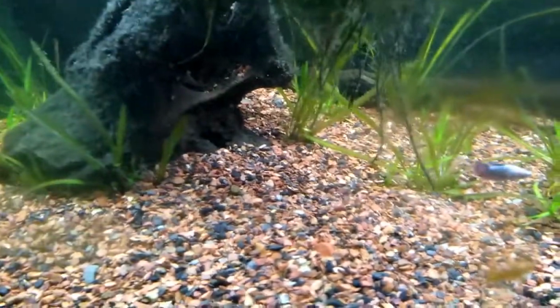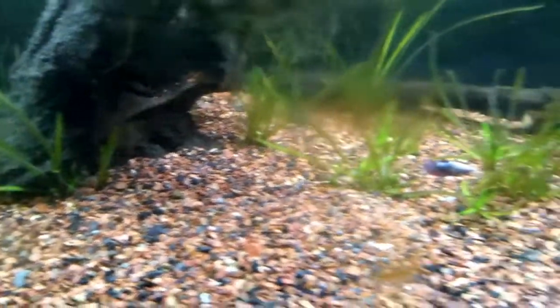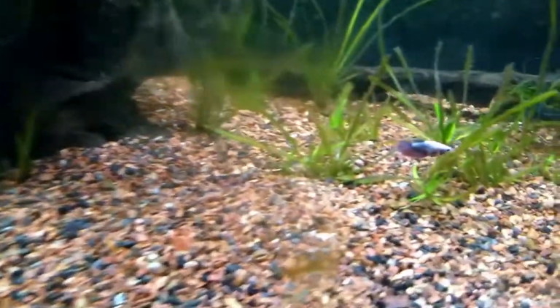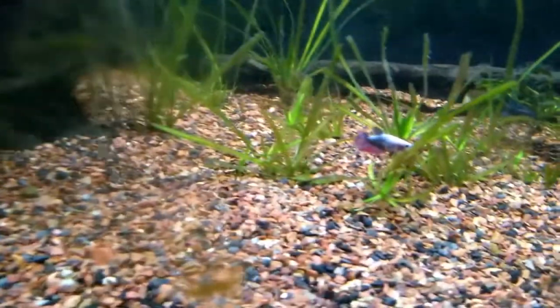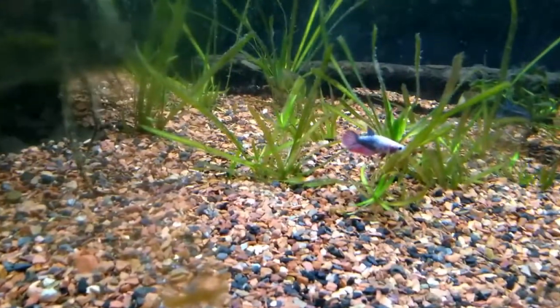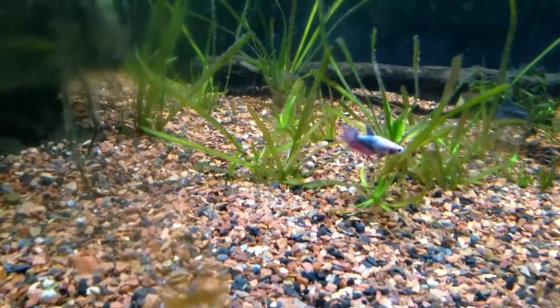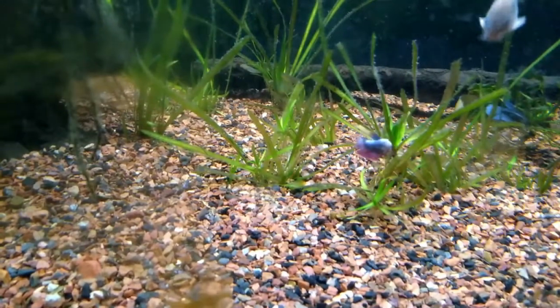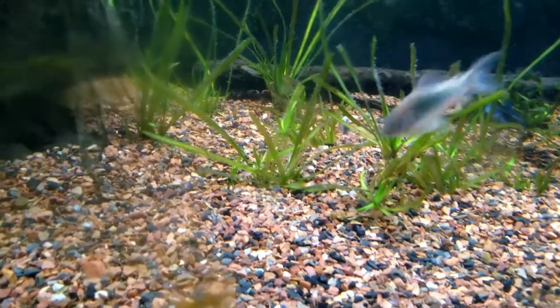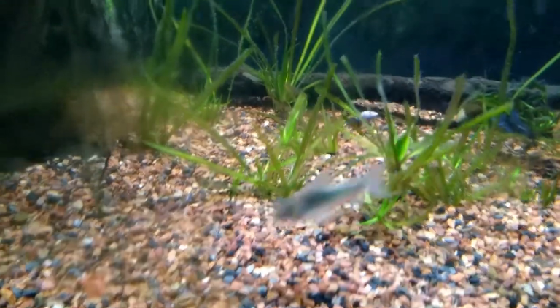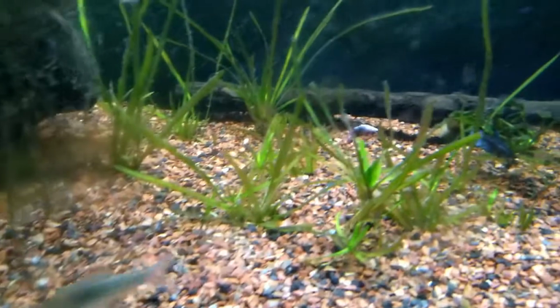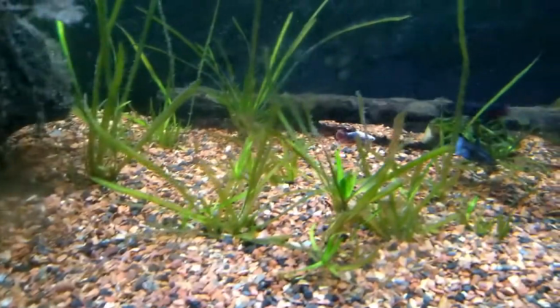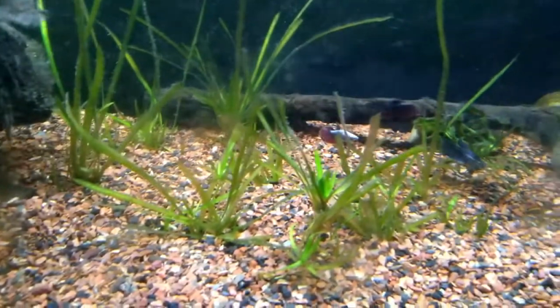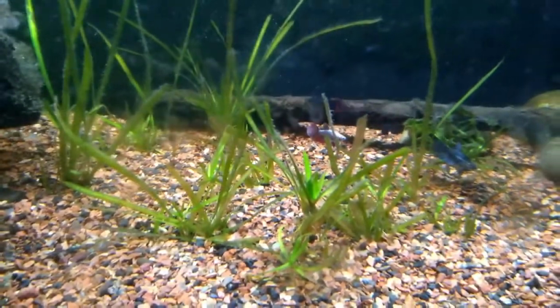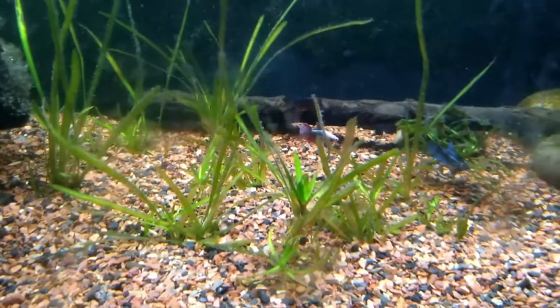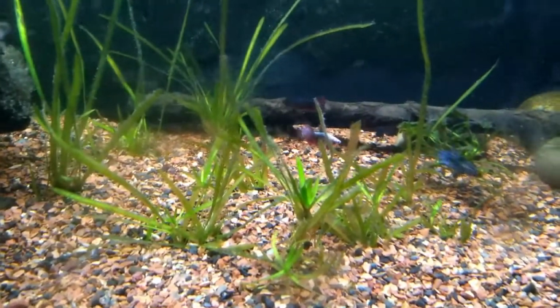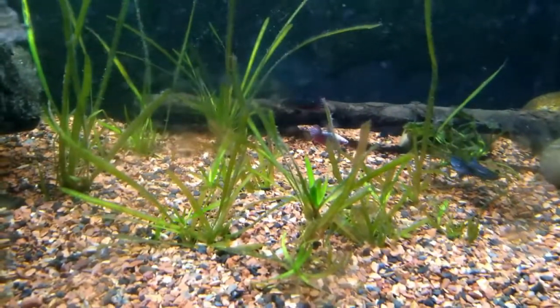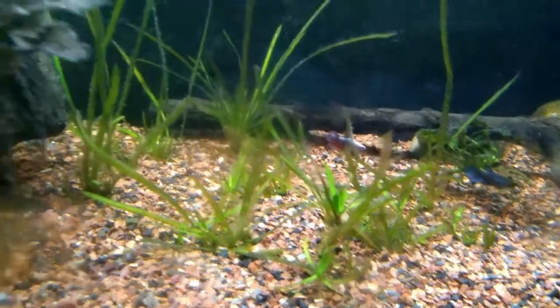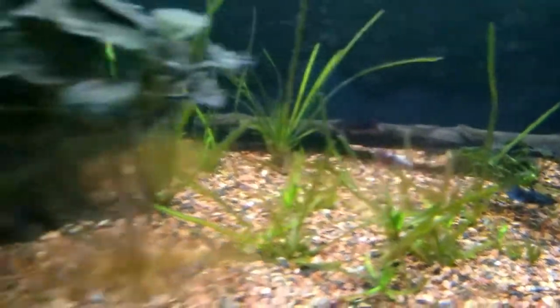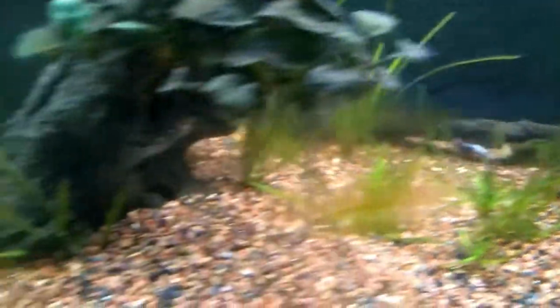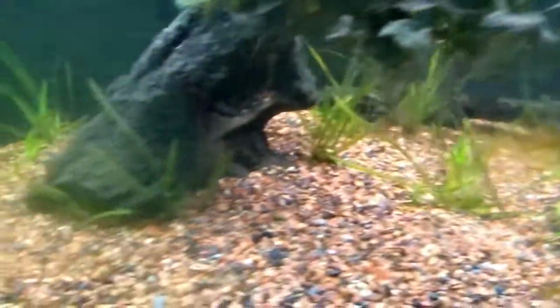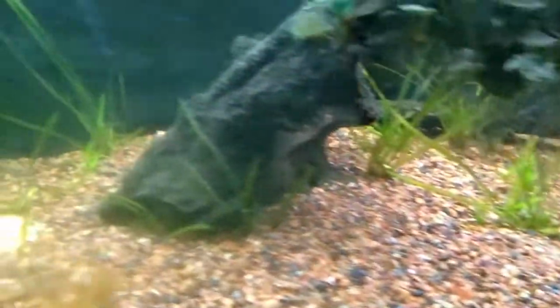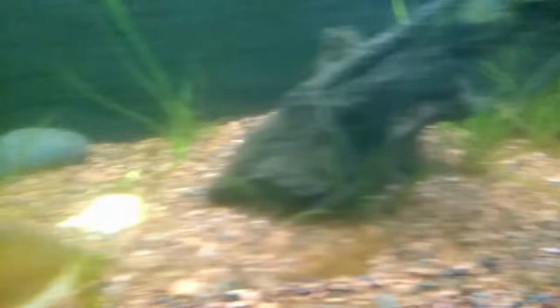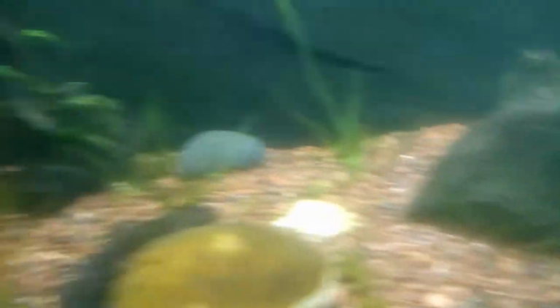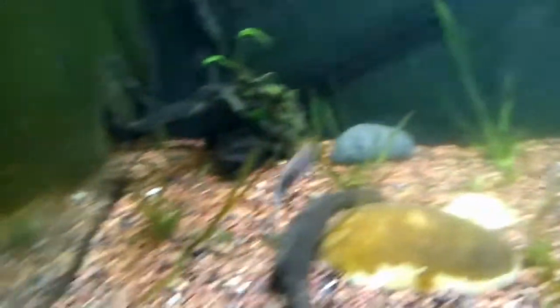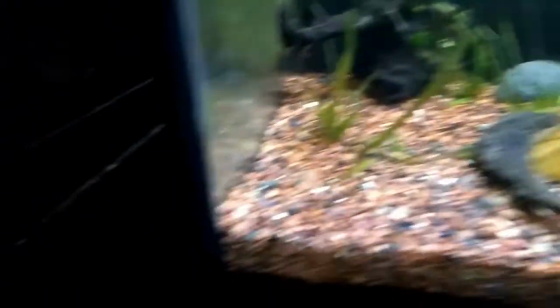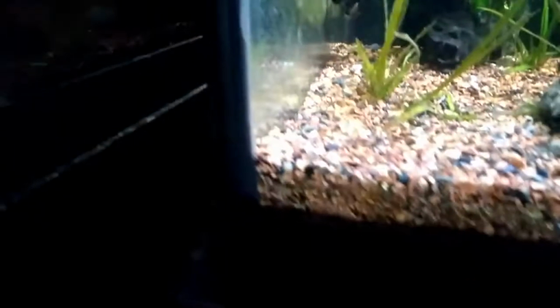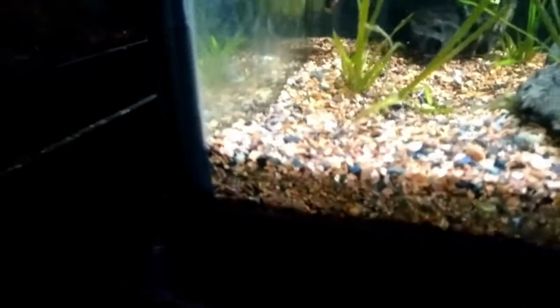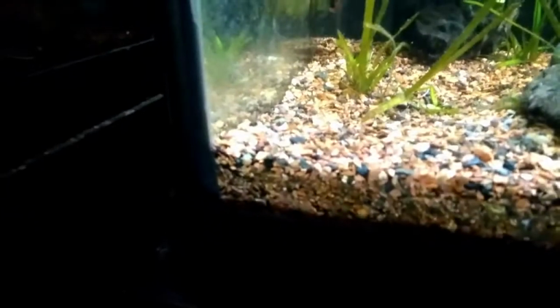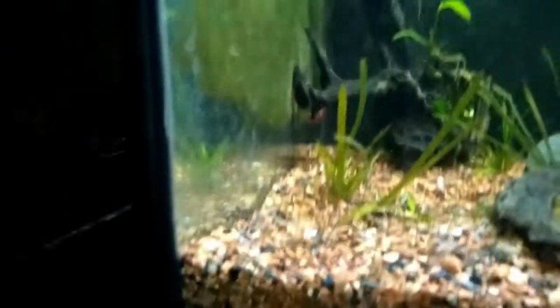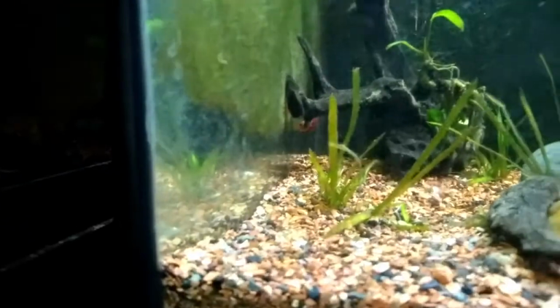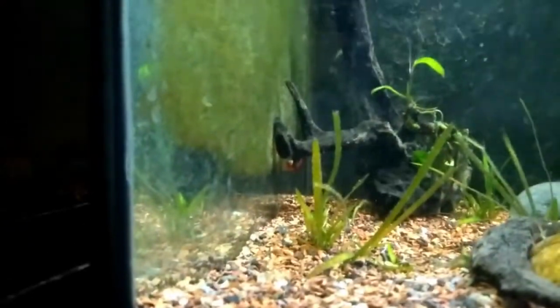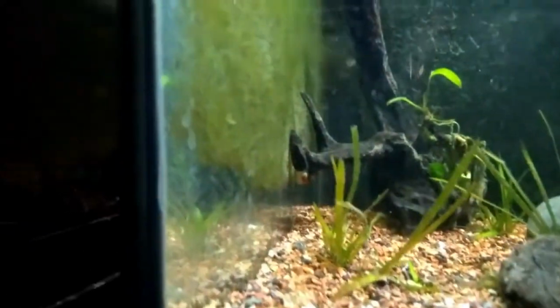That's the one I call America because she's all the American colors. And there's another one back there.